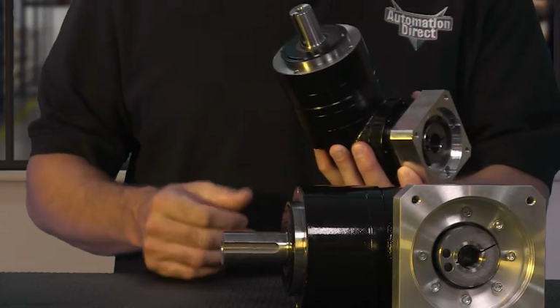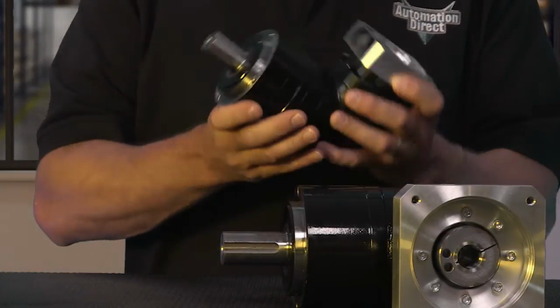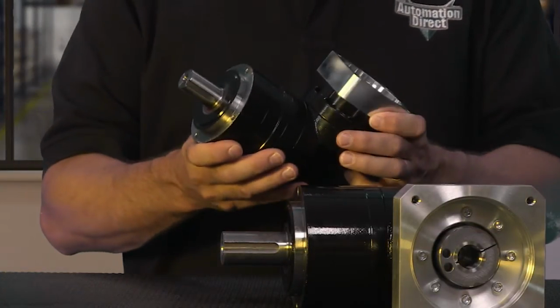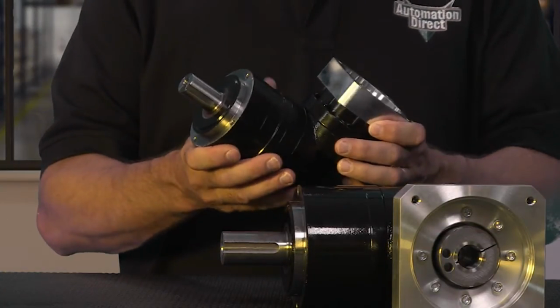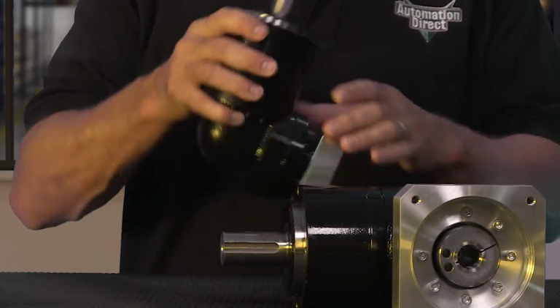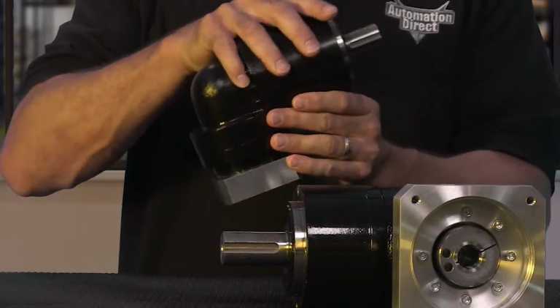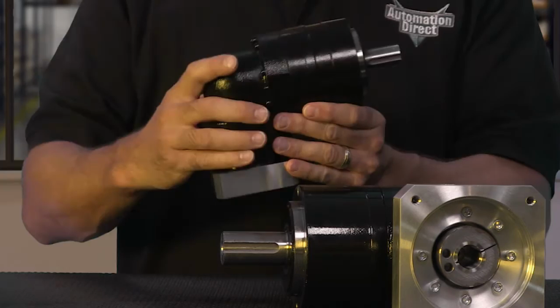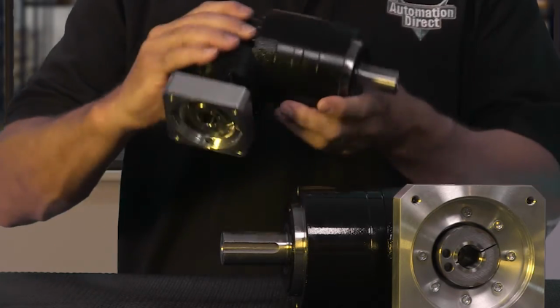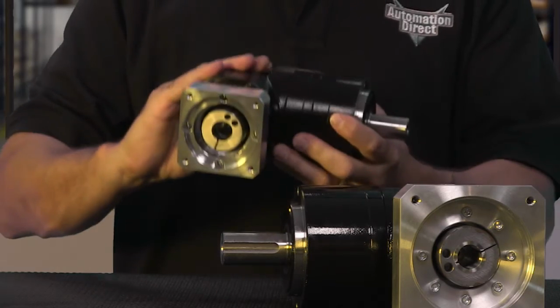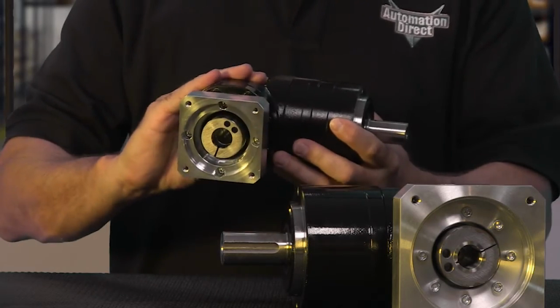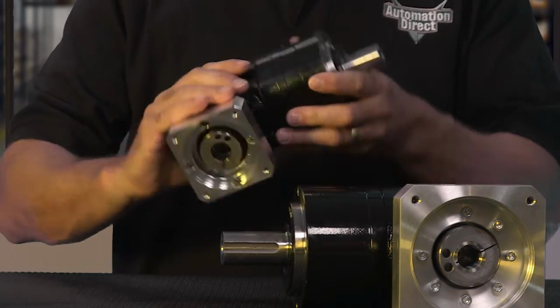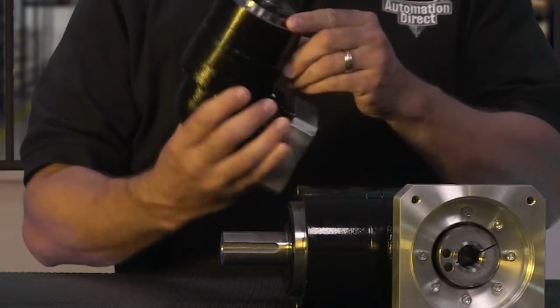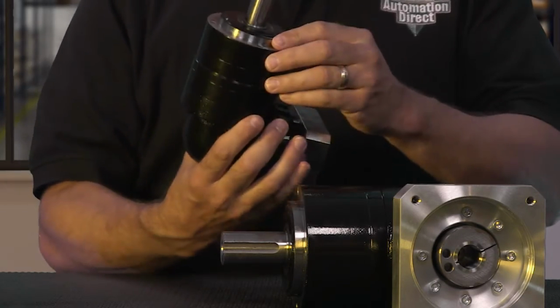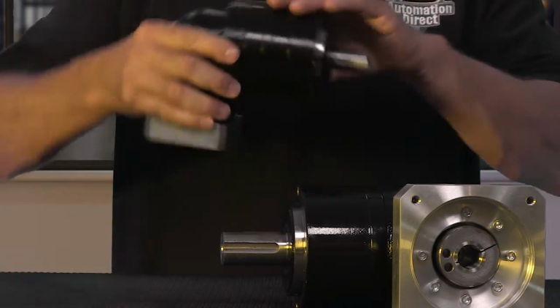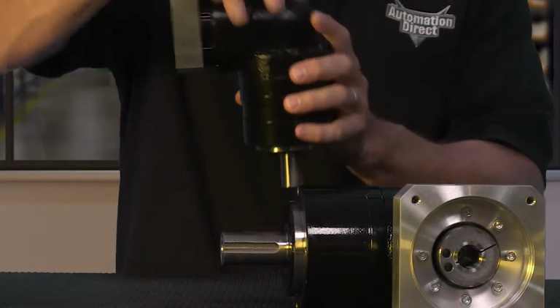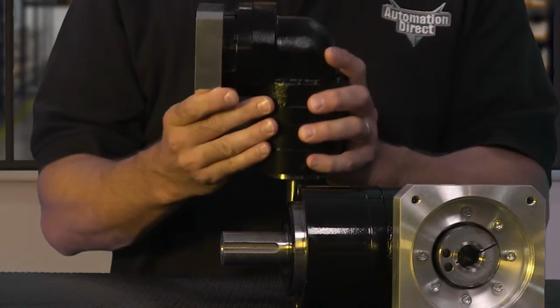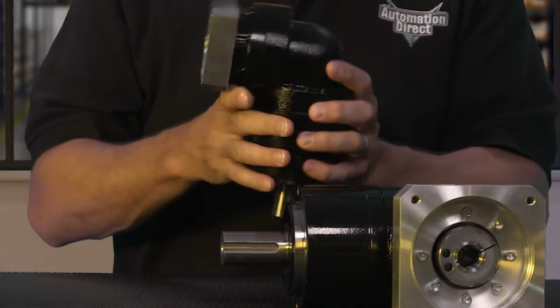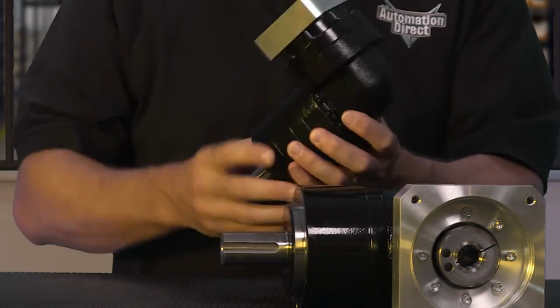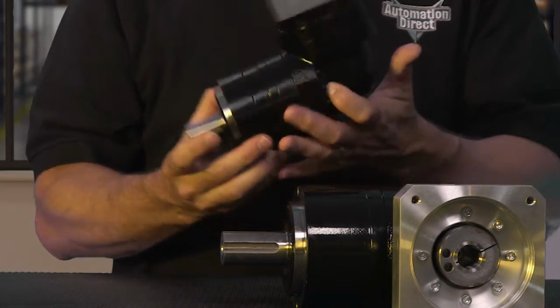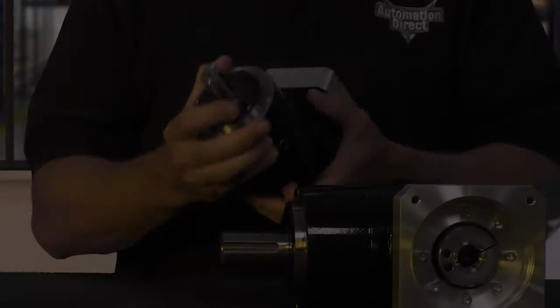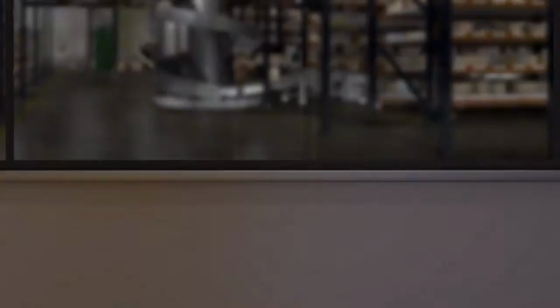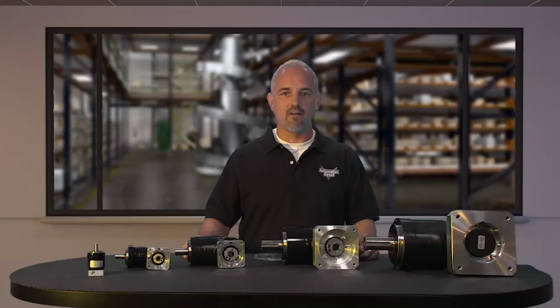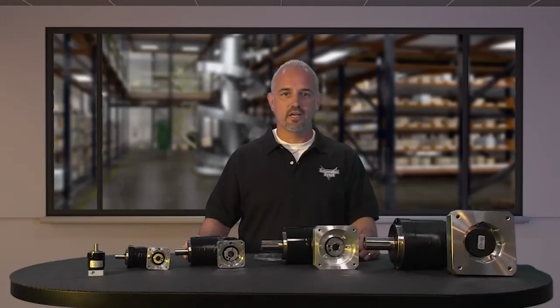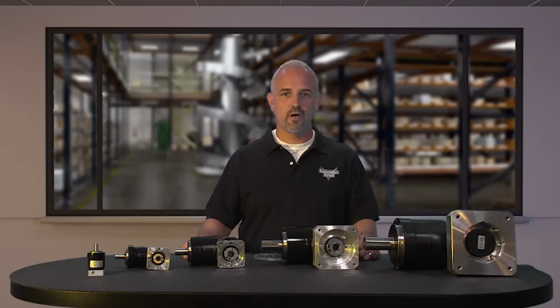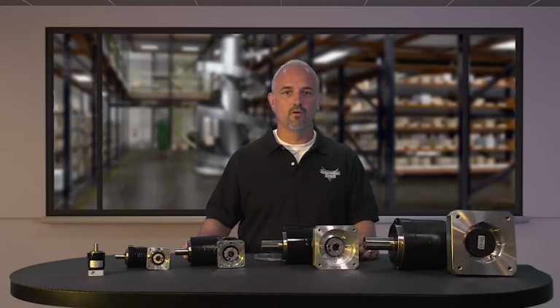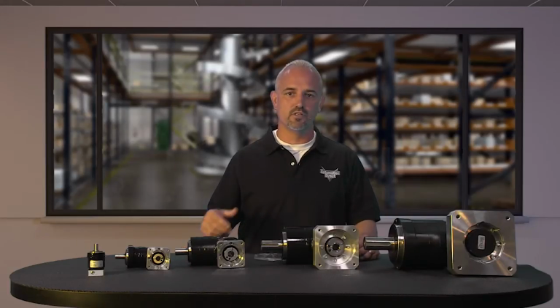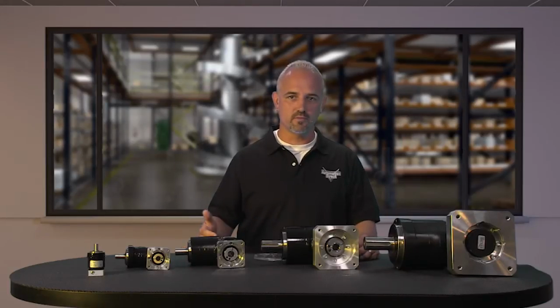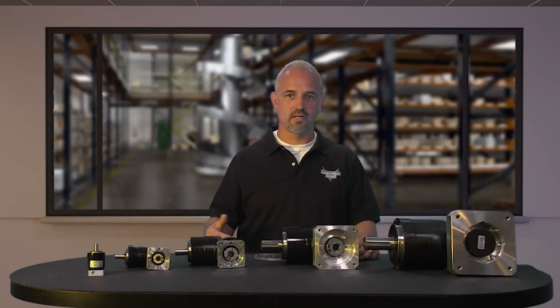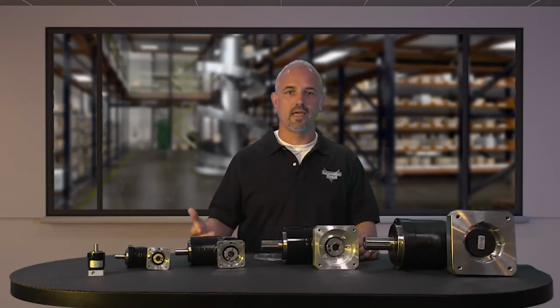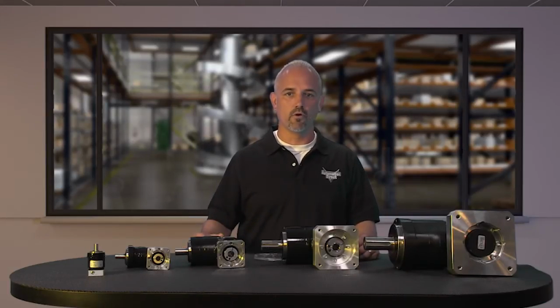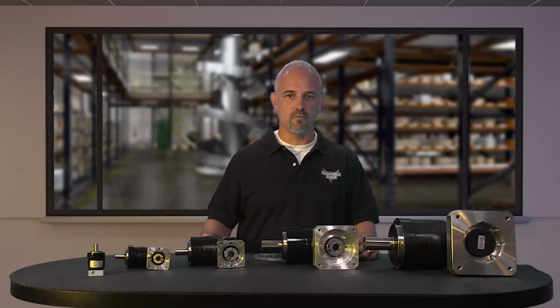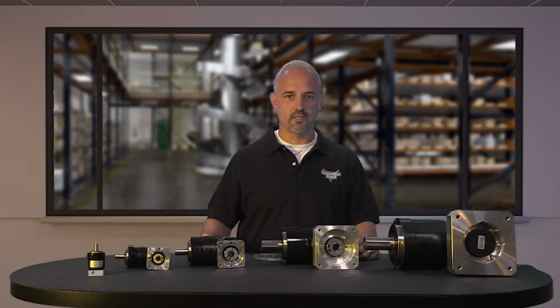These gearboxes can be positioned in any orientation. They have a five-year warranty and an IP55 protection rating, which means they are dust protected and water jet protected.